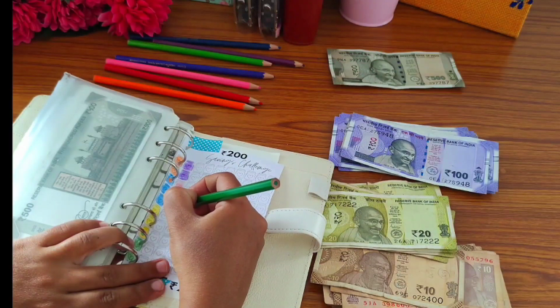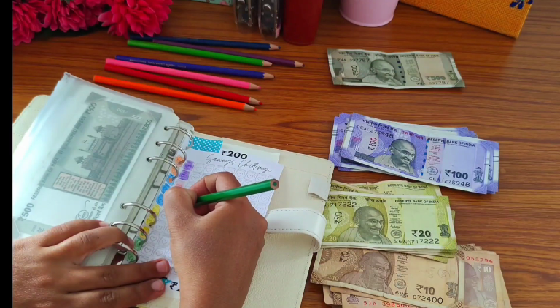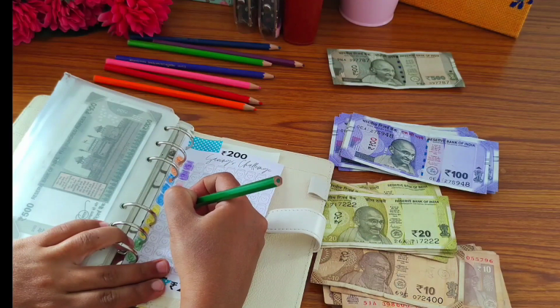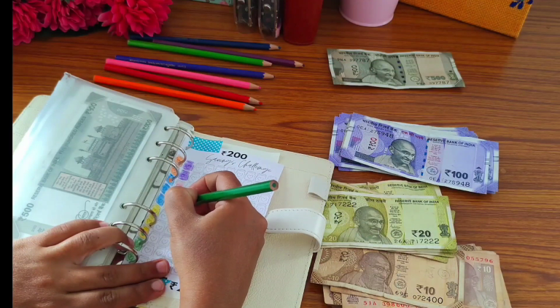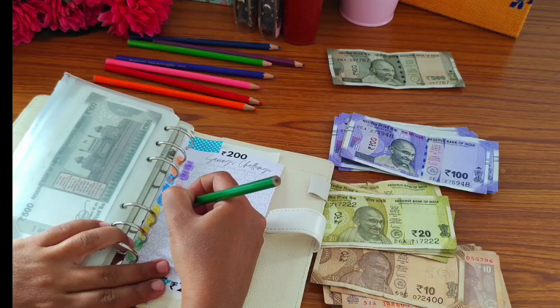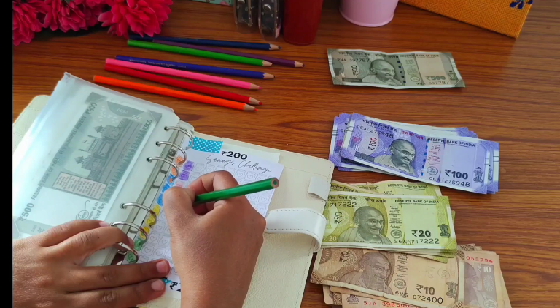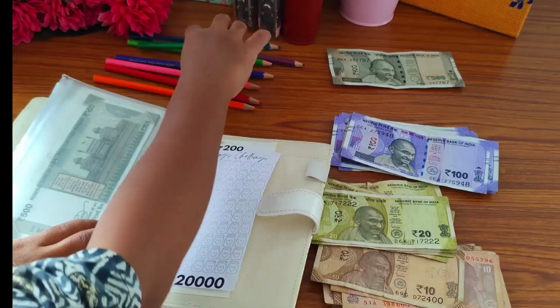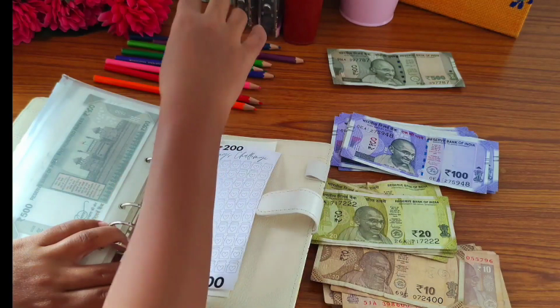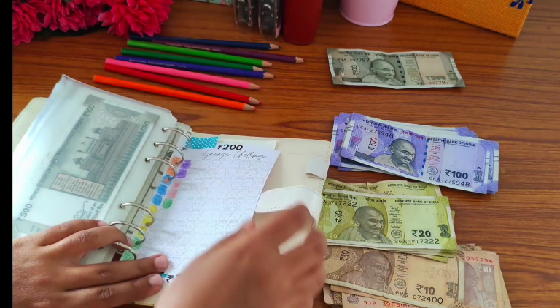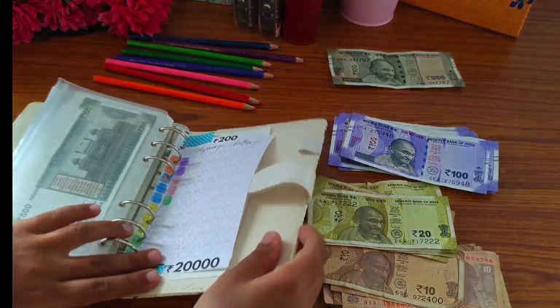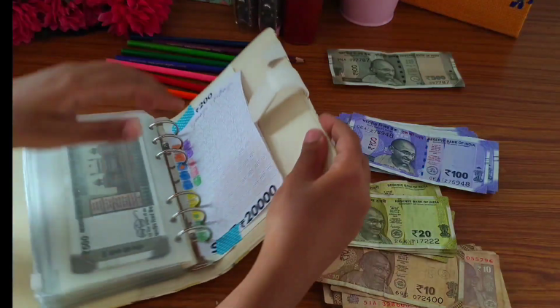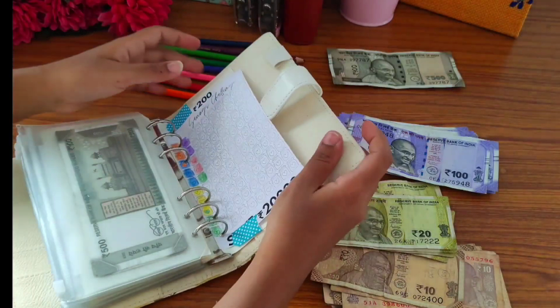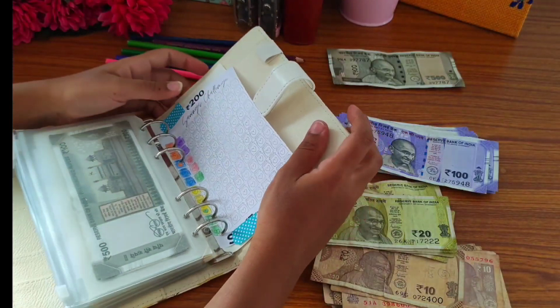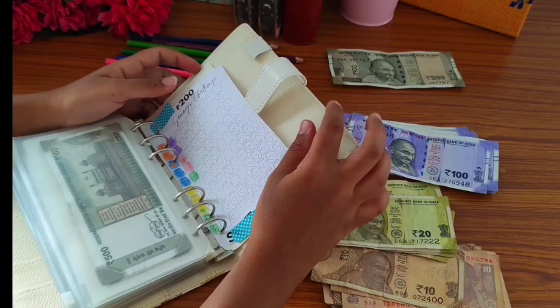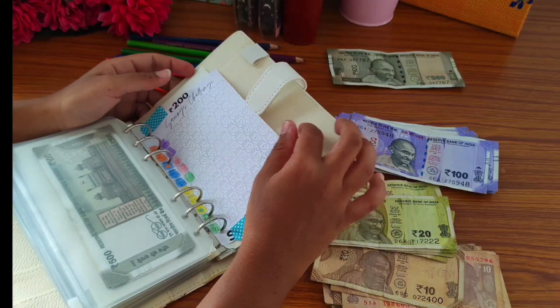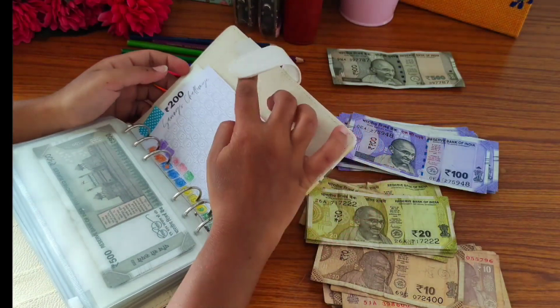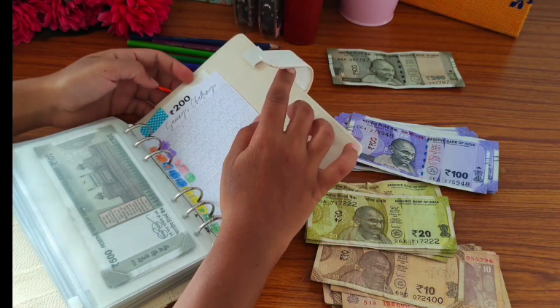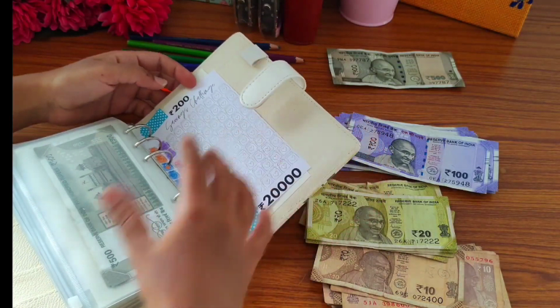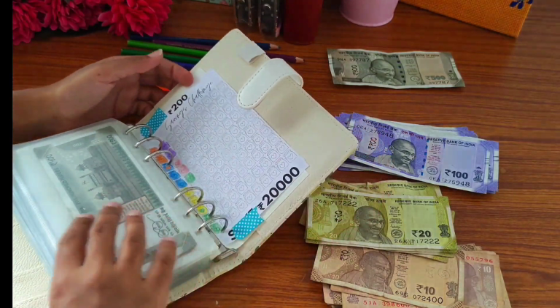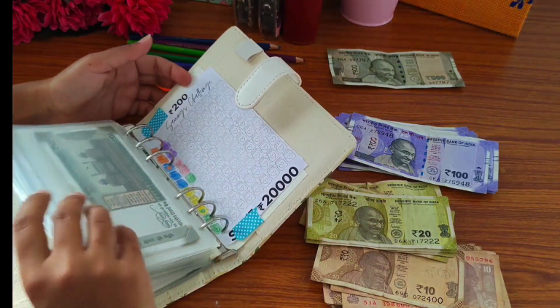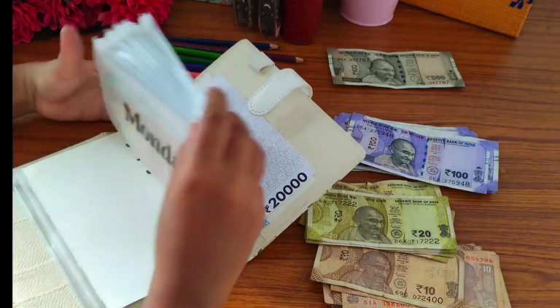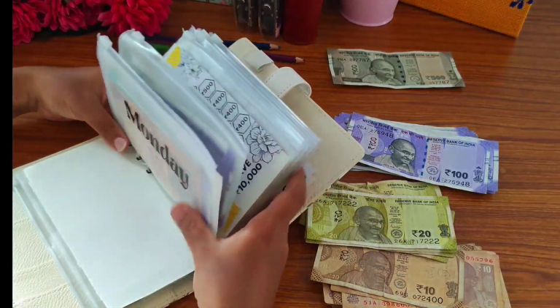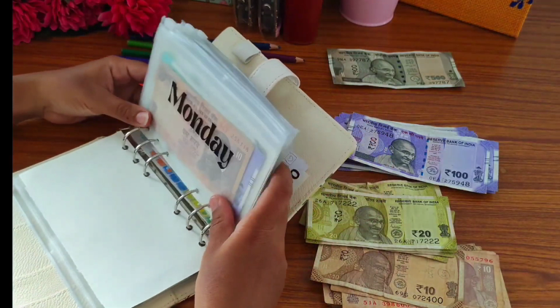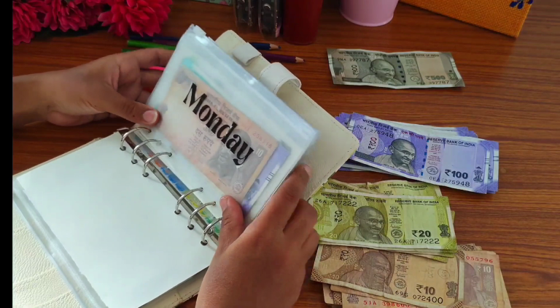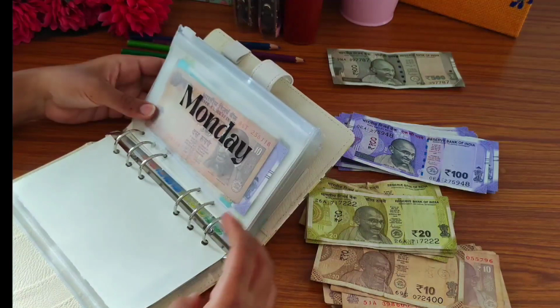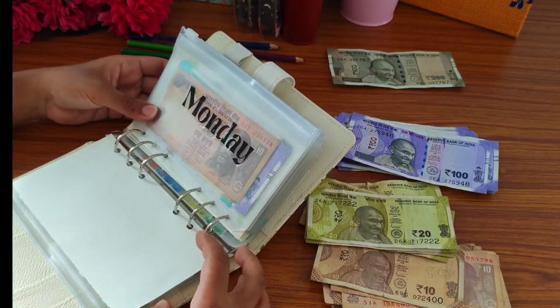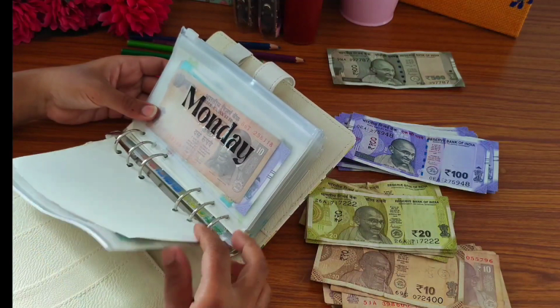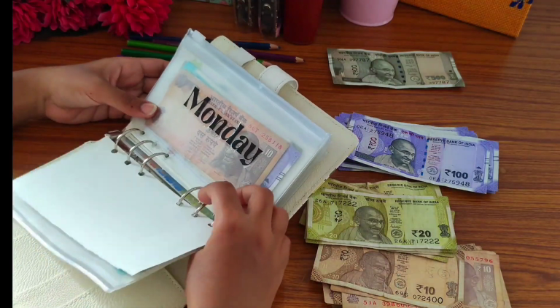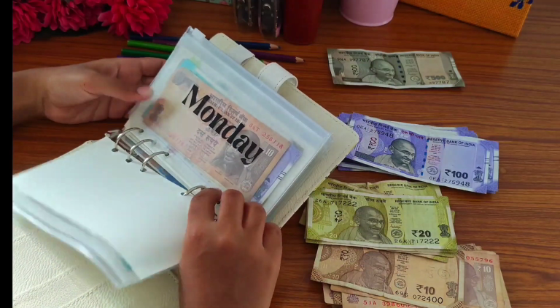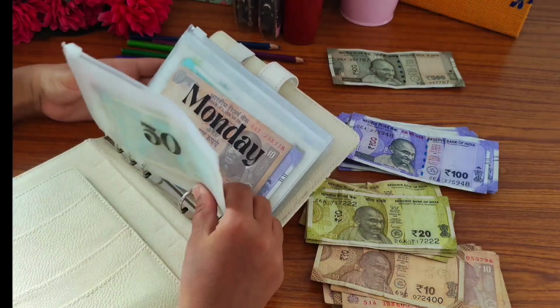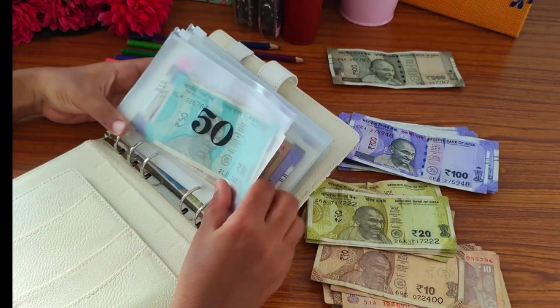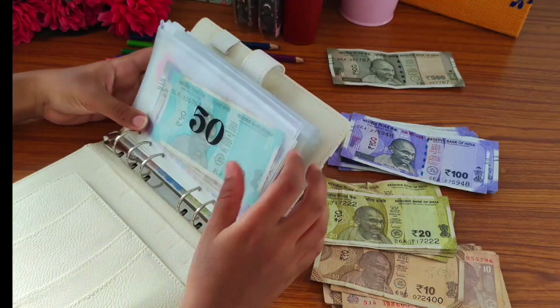Moving on to the next challenge, which is the 26-week challenge. This week I am adding 760 rupees, so I'm going to take one 500 rupee note.